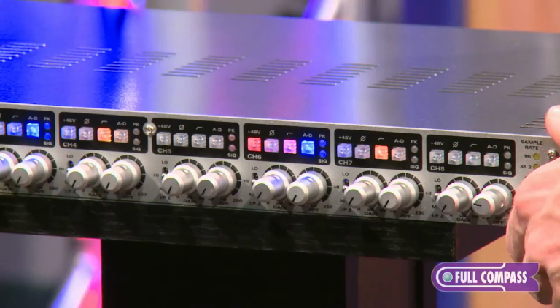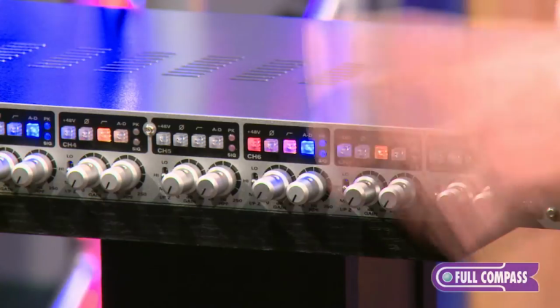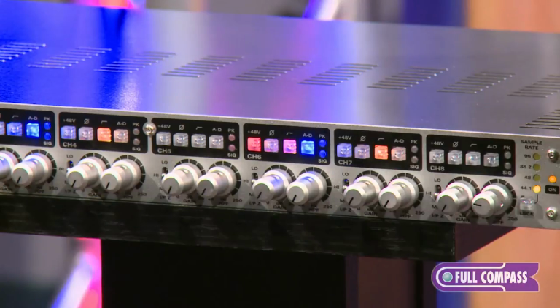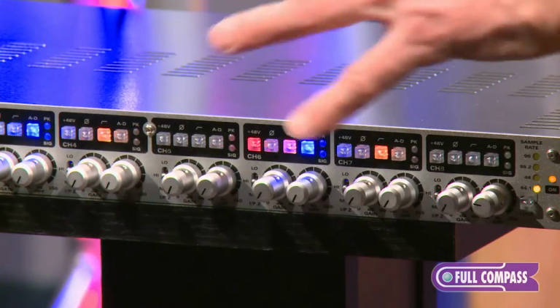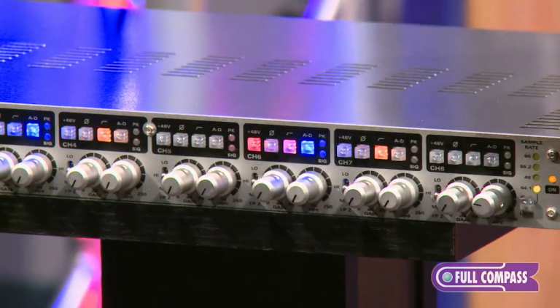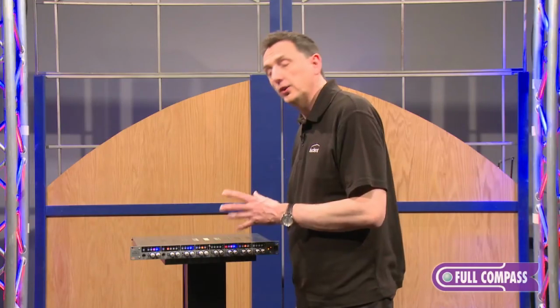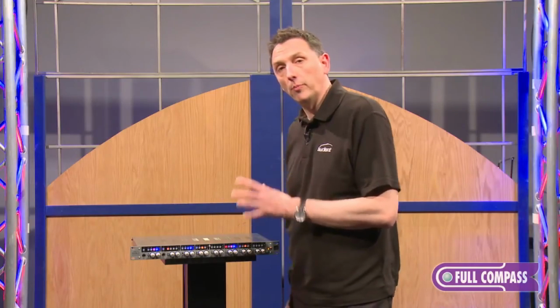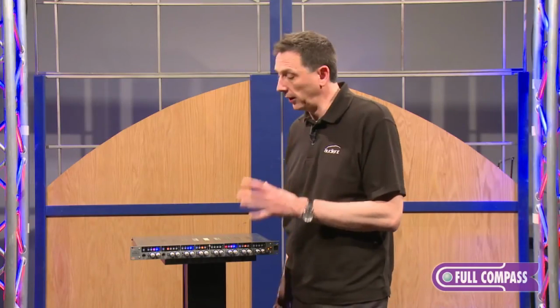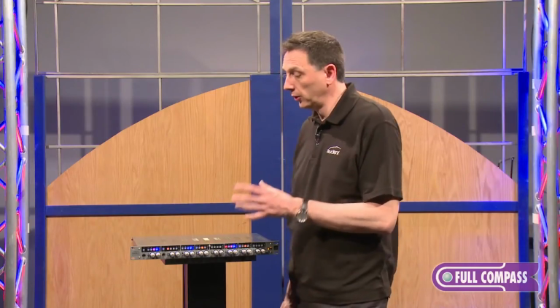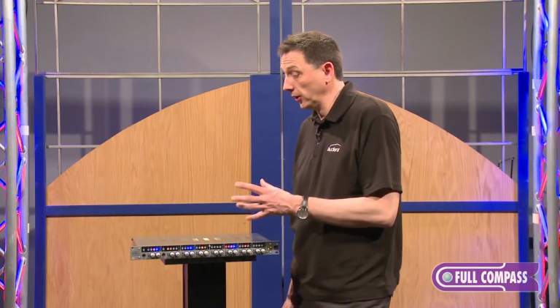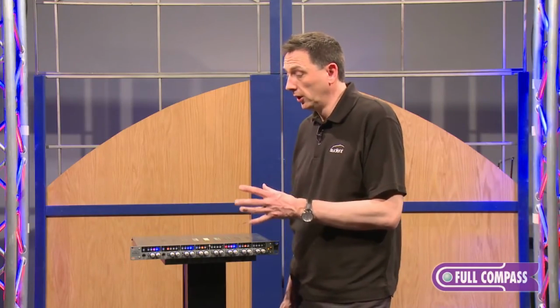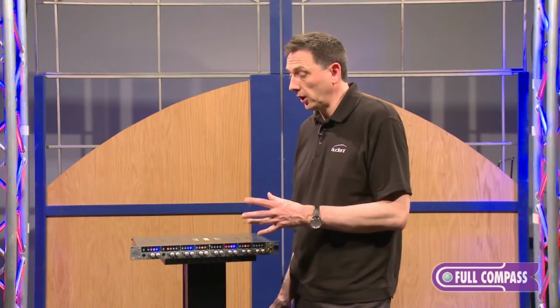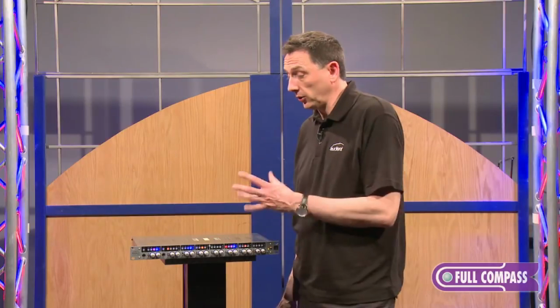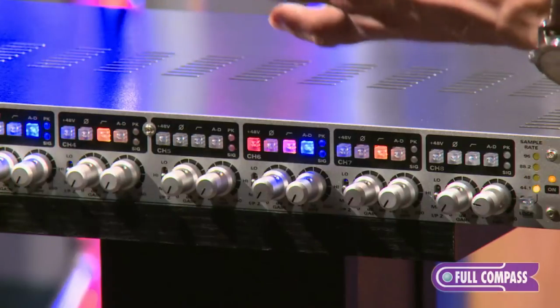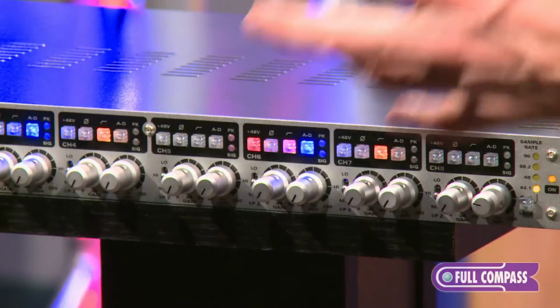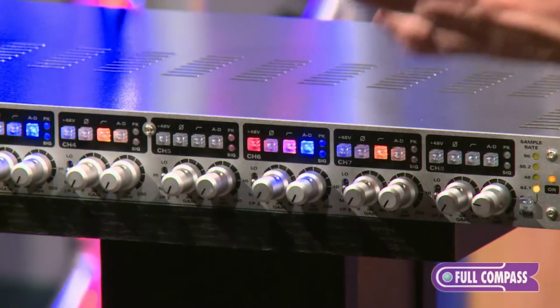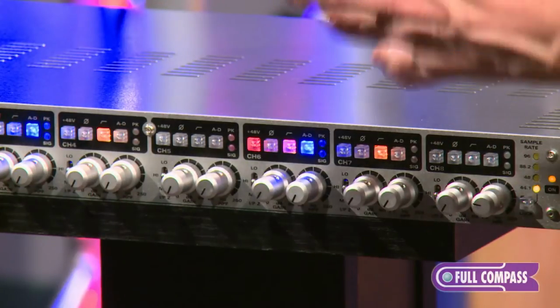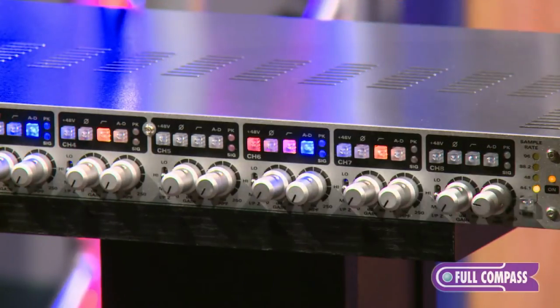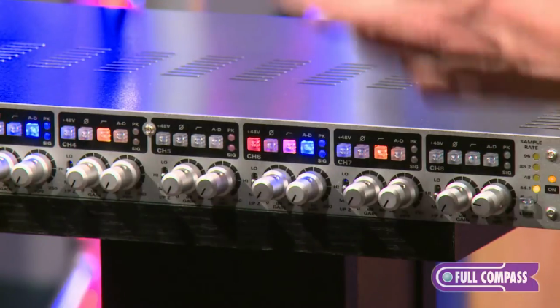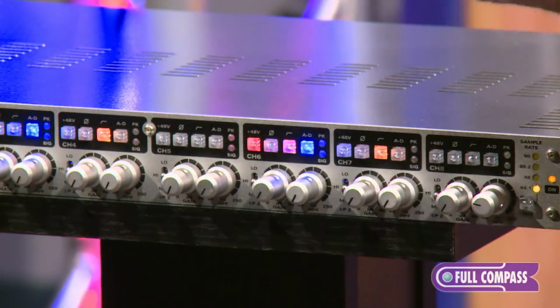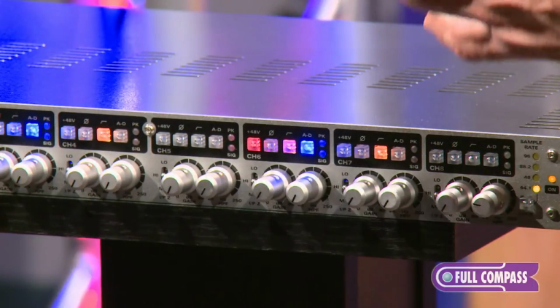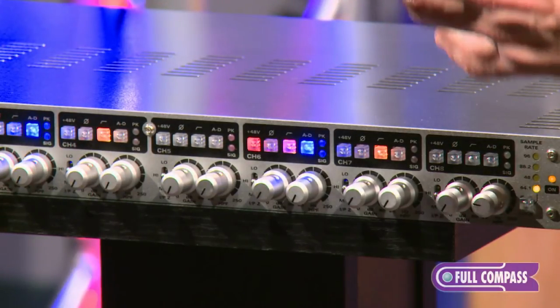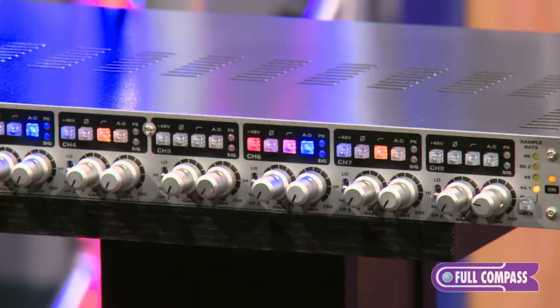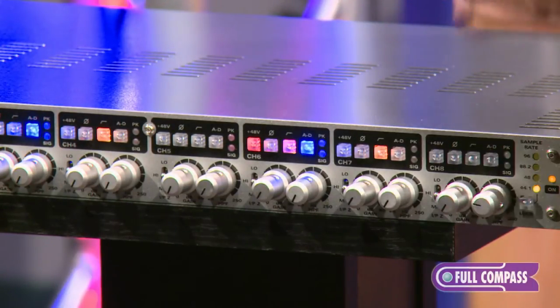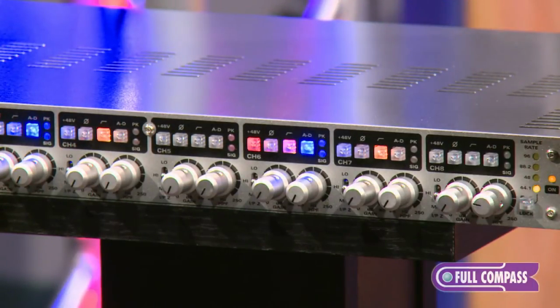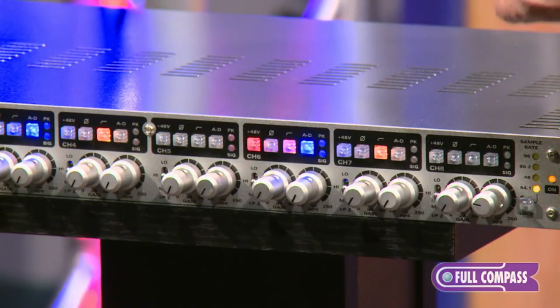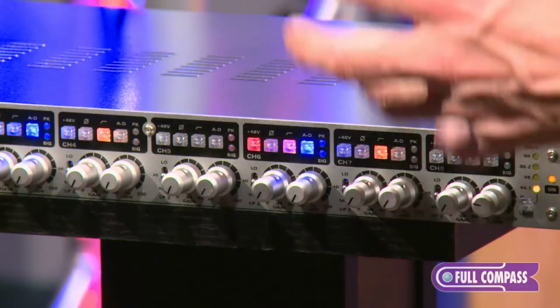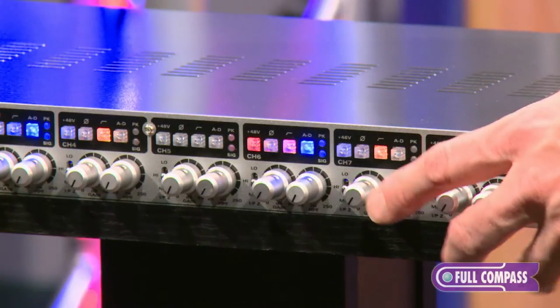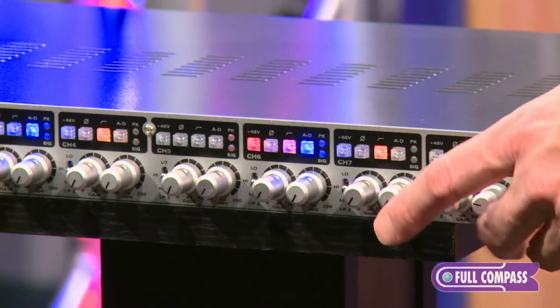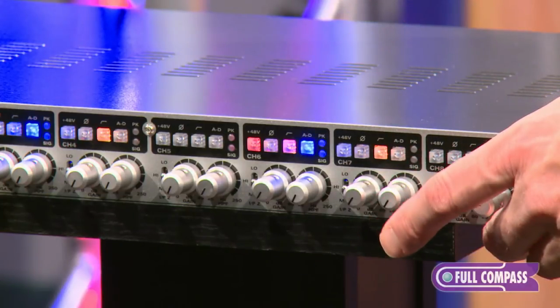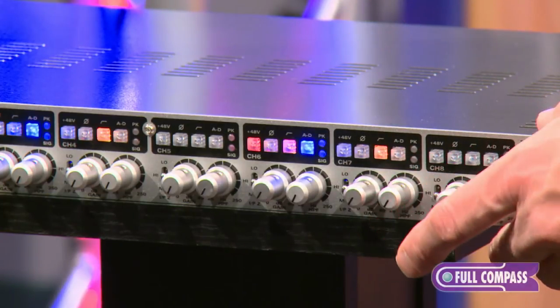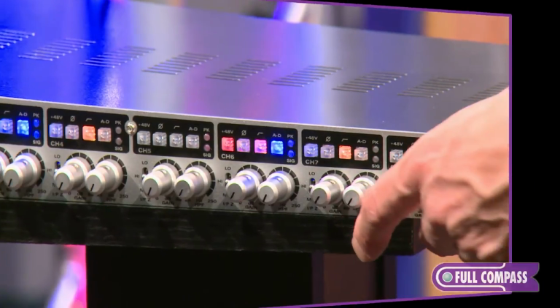With the converter, we use the latest Burr-Brown converters, so it's got the best sounding converter on any multi-channel mic pre, and it'll also hold its own against any standalone A2D converter.